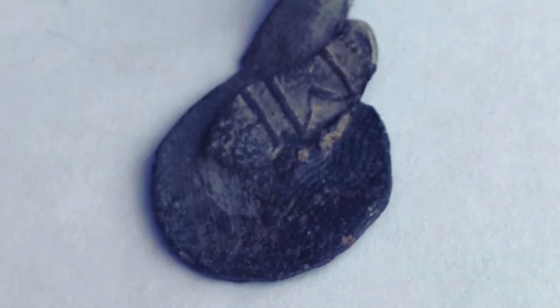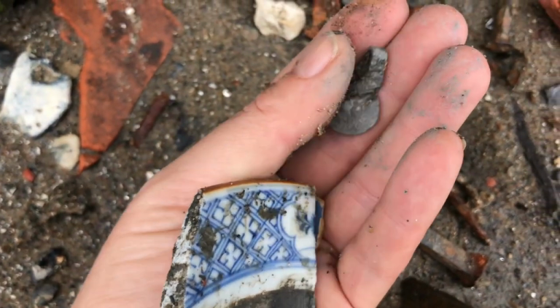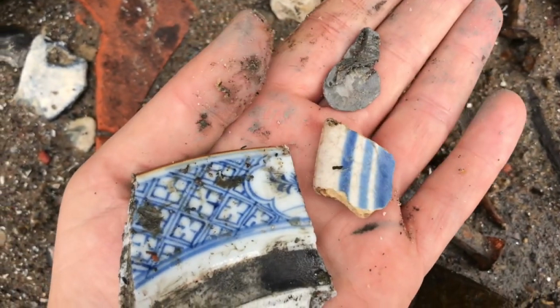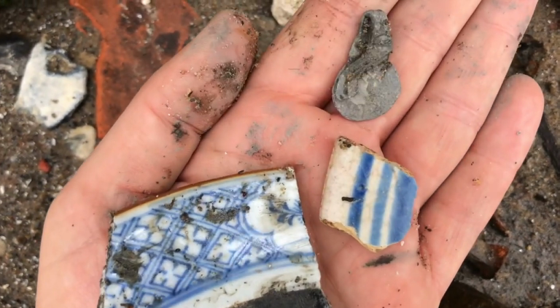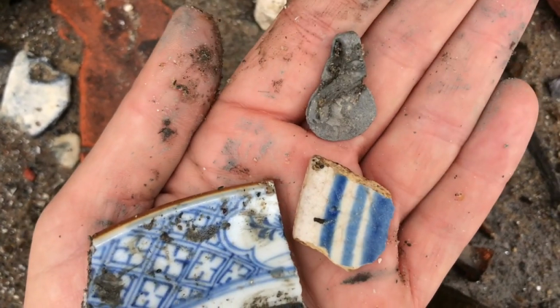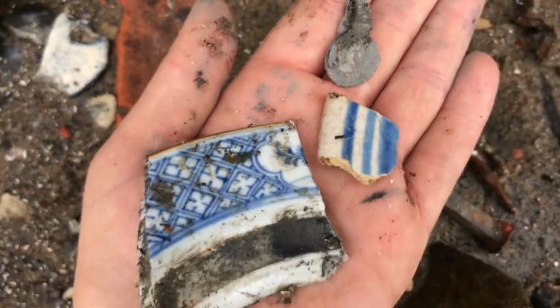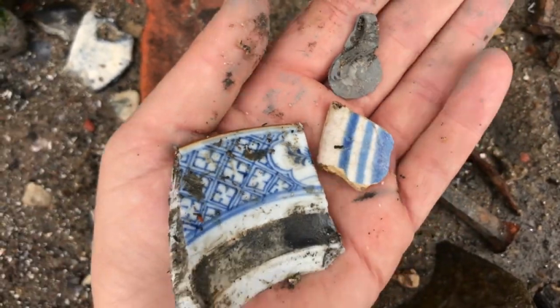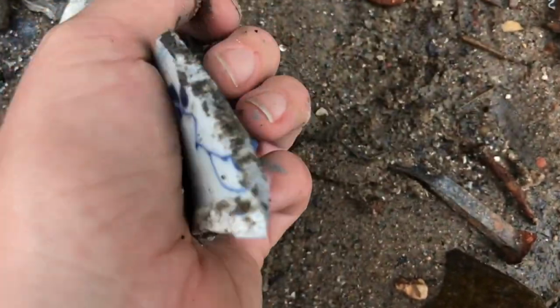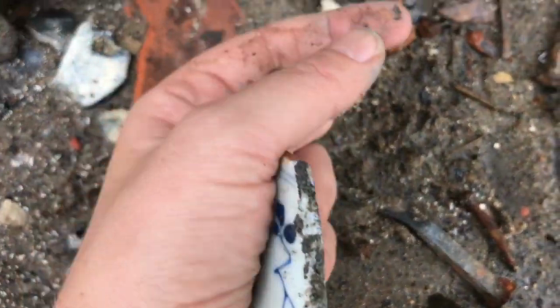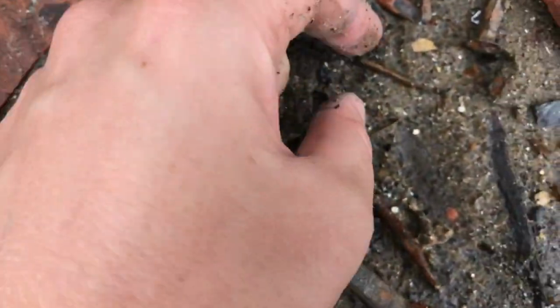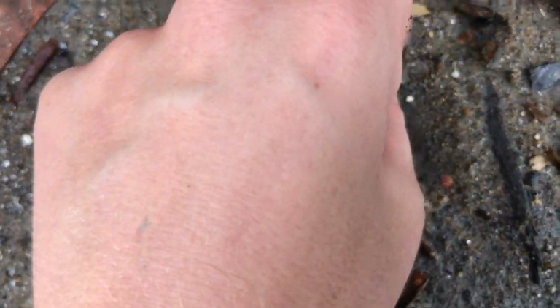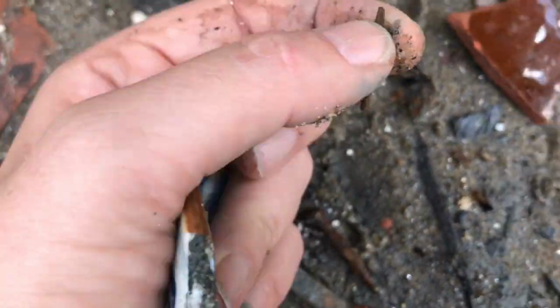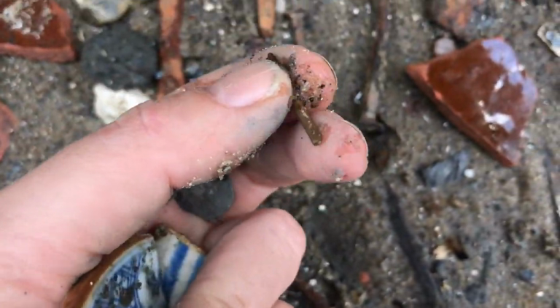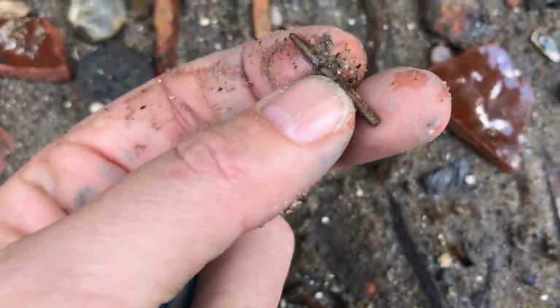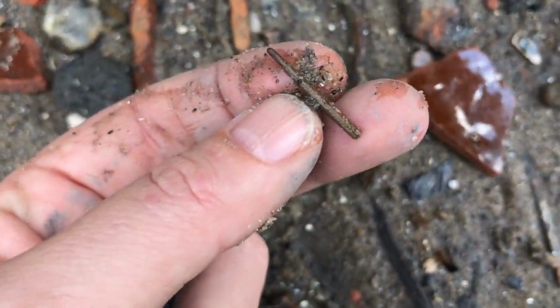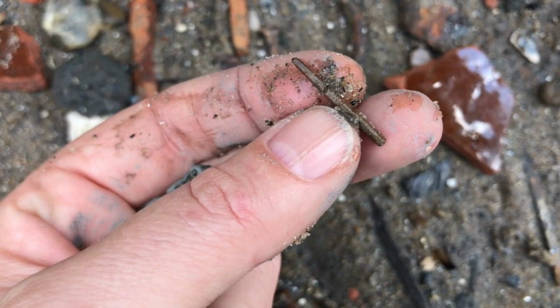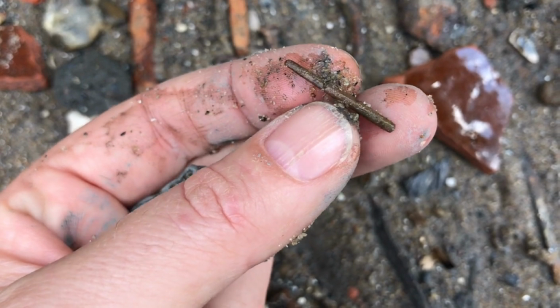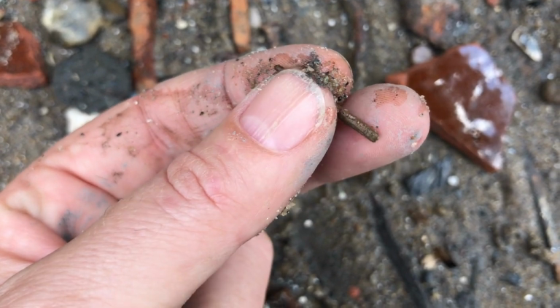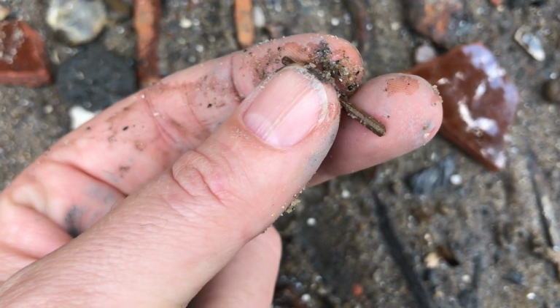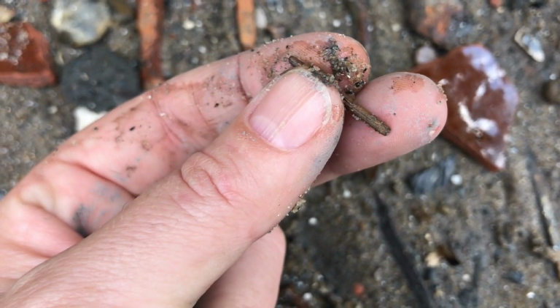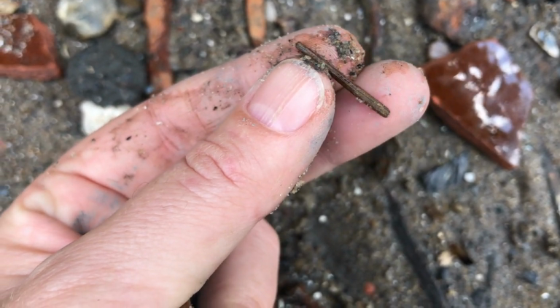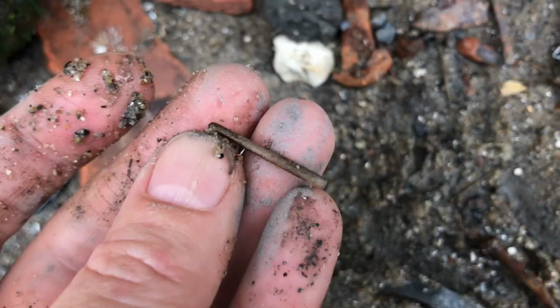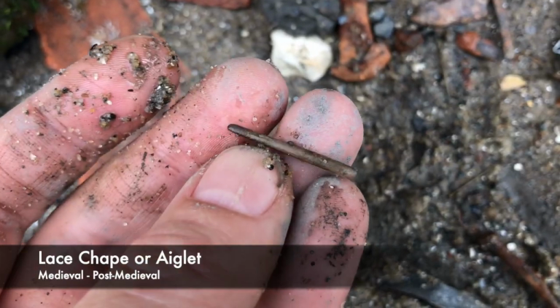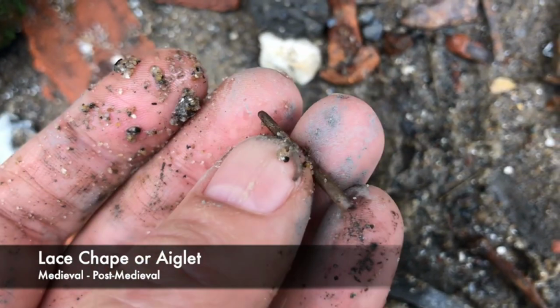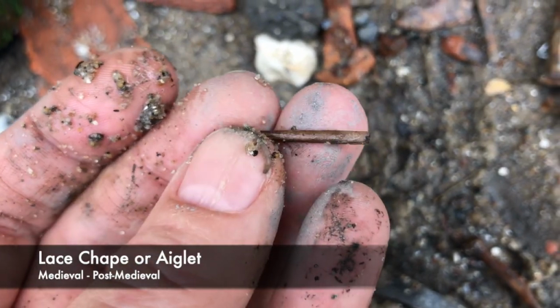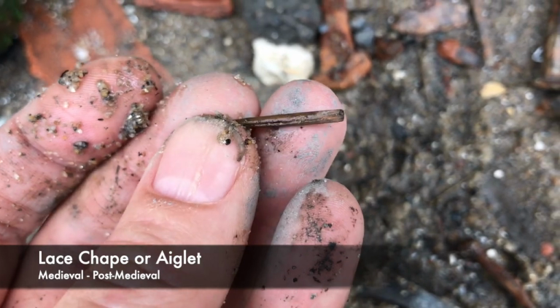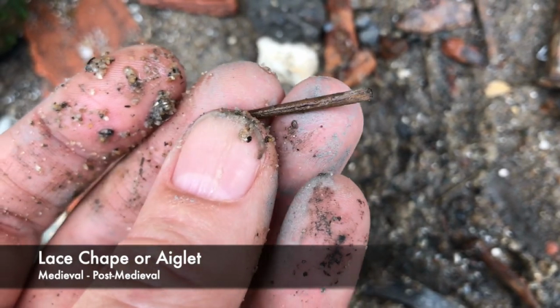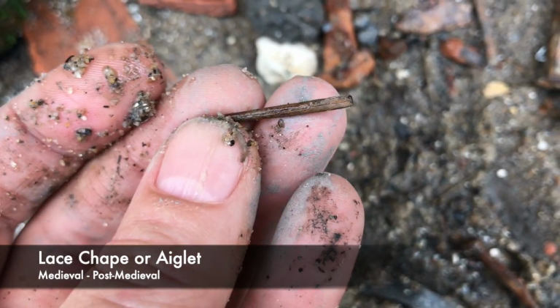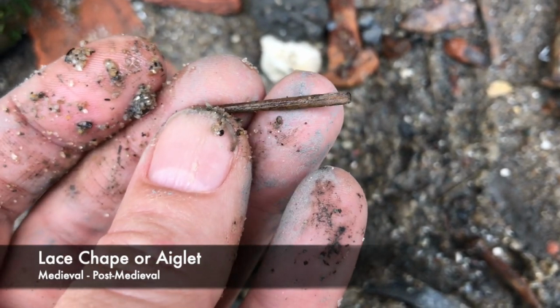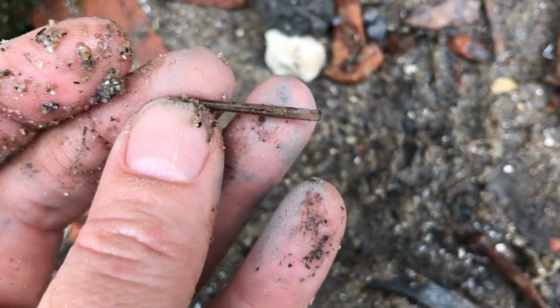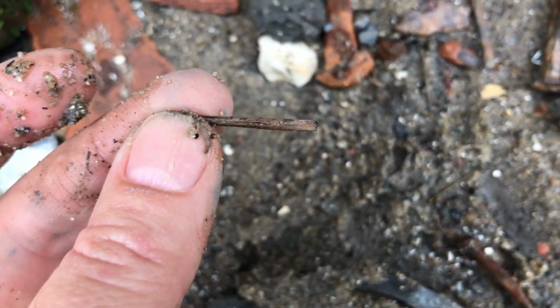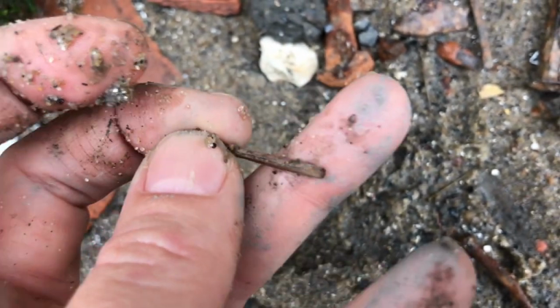I knew that if my luck was in, I'd get some good bits around here. There's a little lace shape — an aglet. As I've said before, these are tips that go on the end of laces — decorative or functional laces.